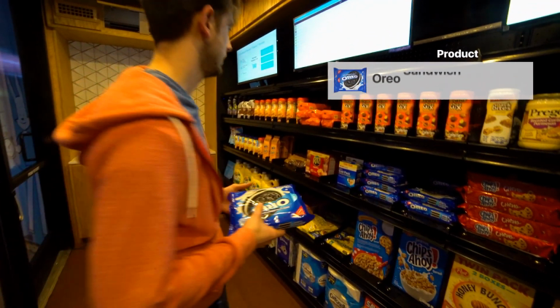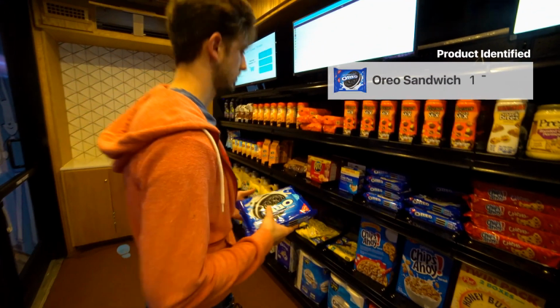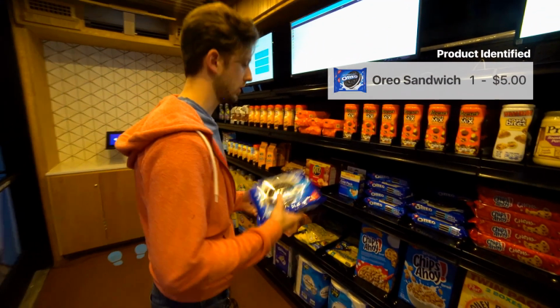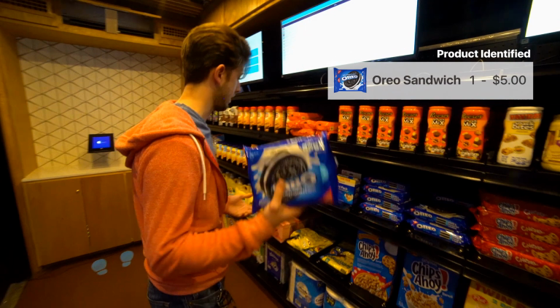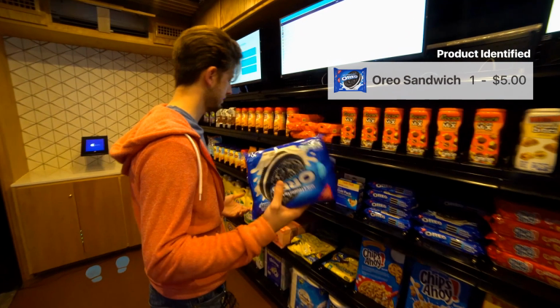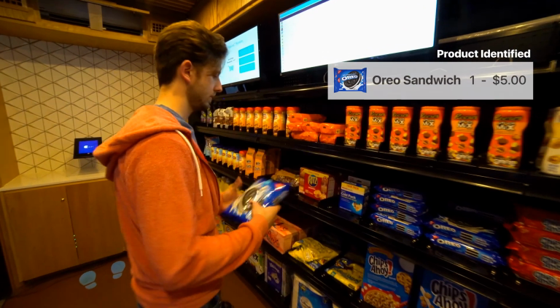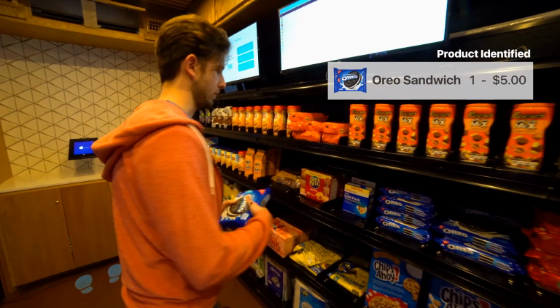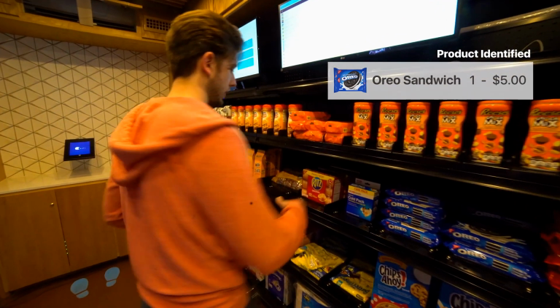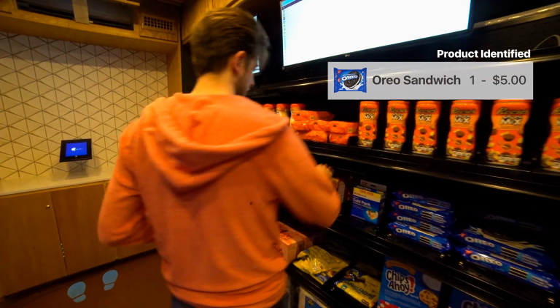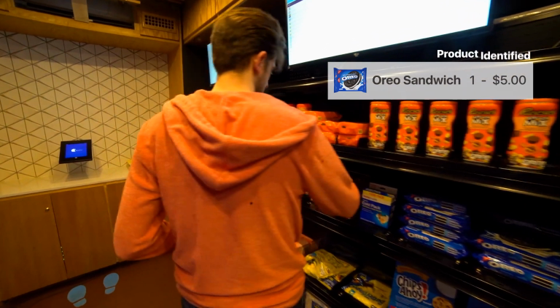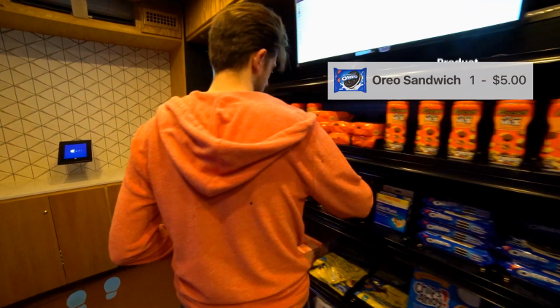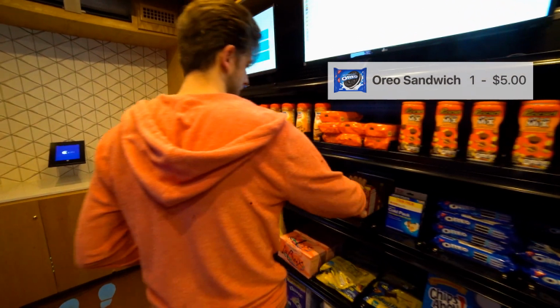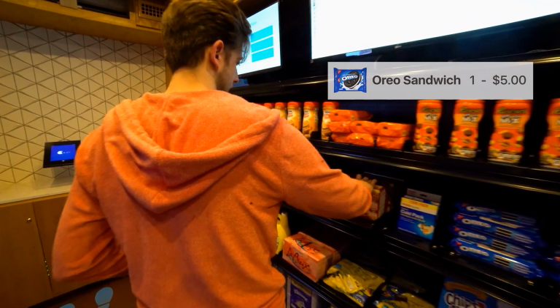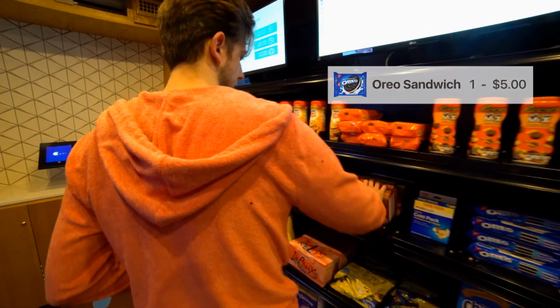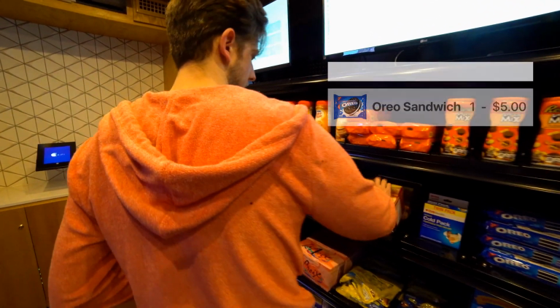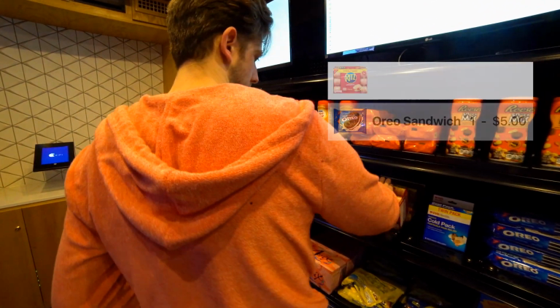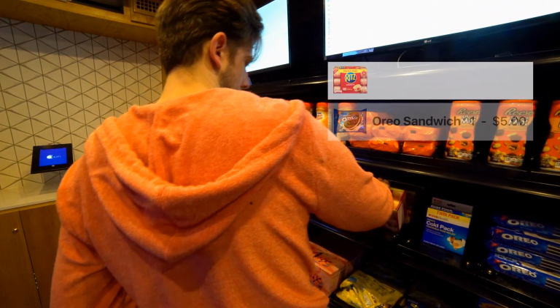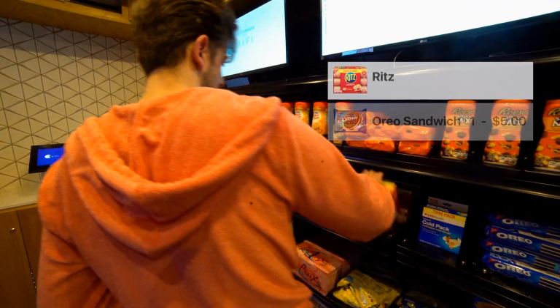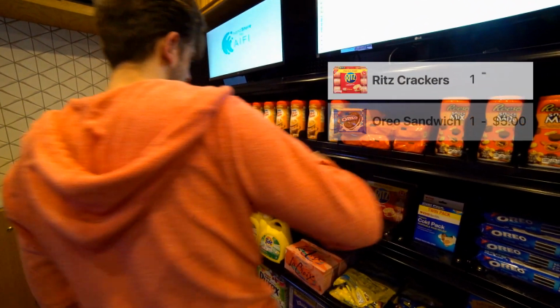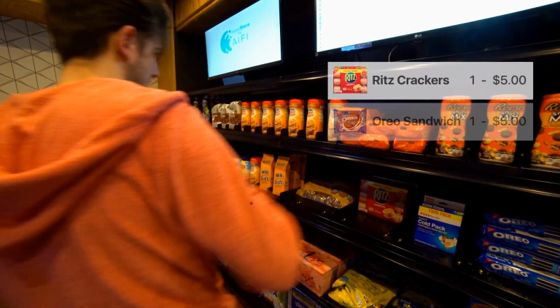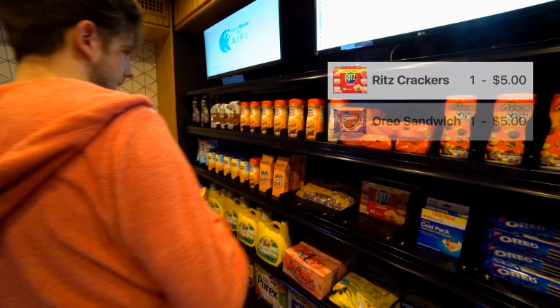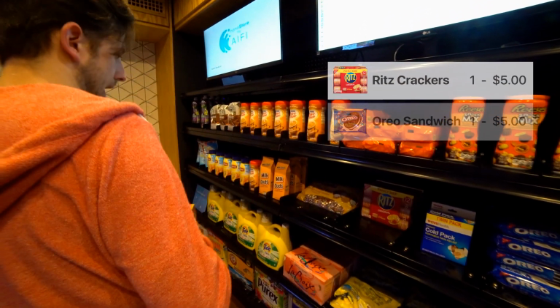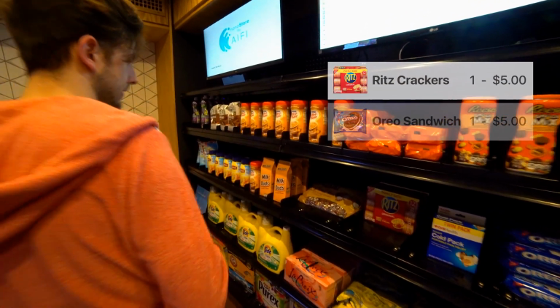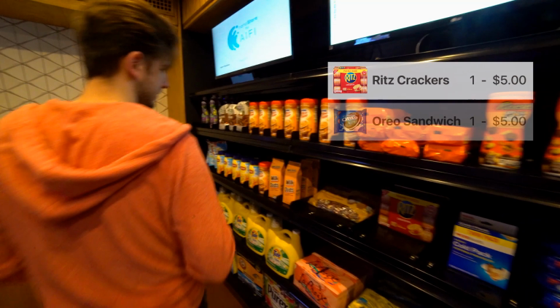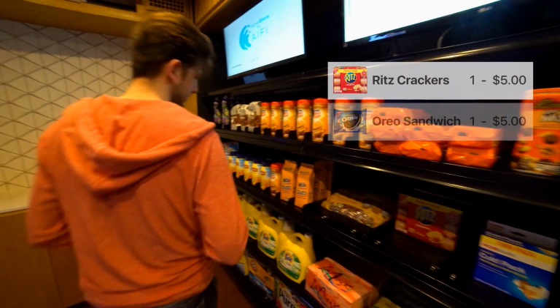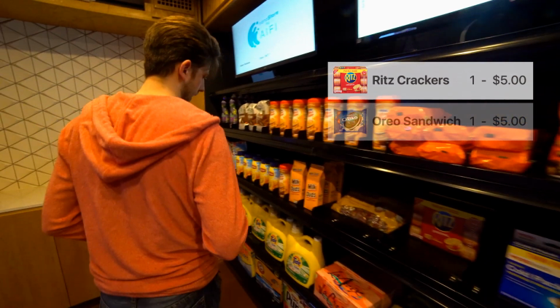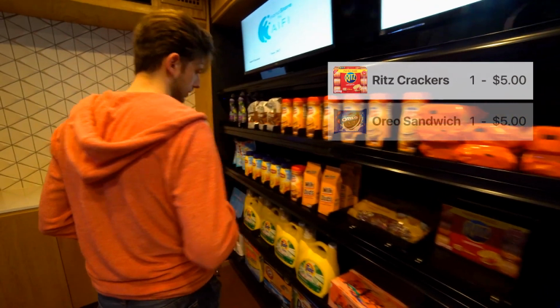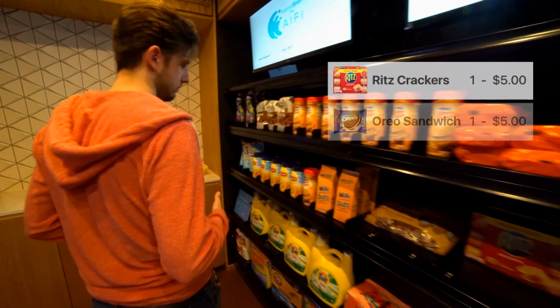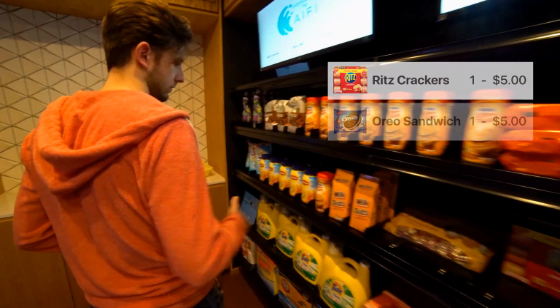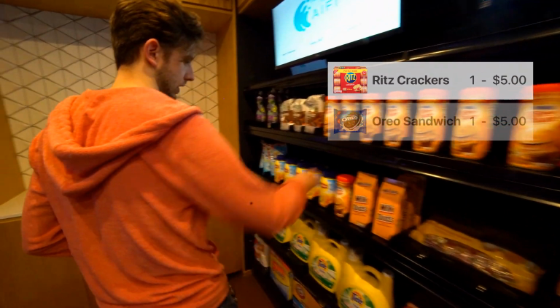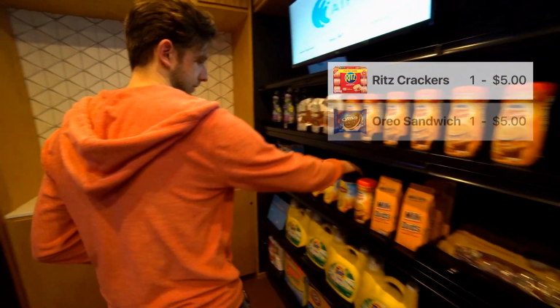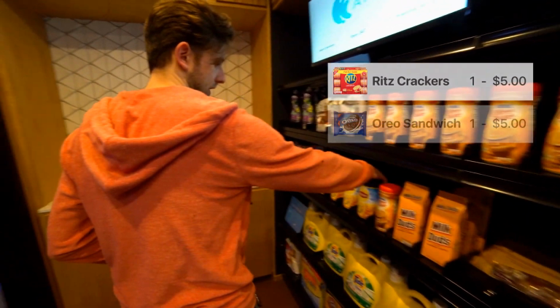So I'm gonna grab some Oreos, some reds over here, and let's try some tea.